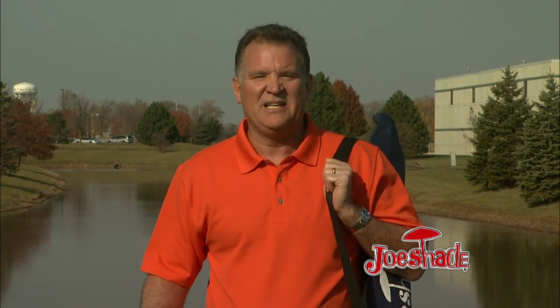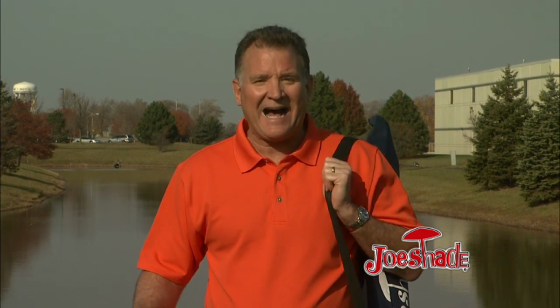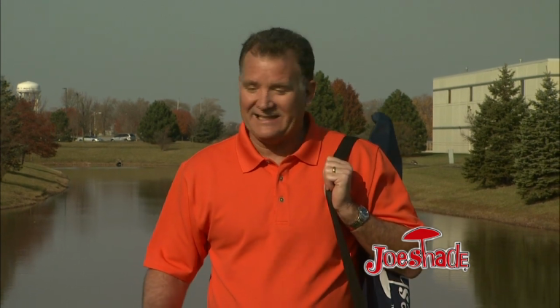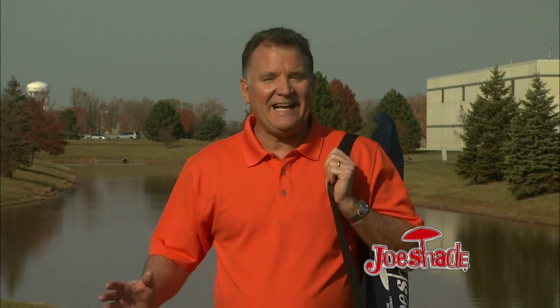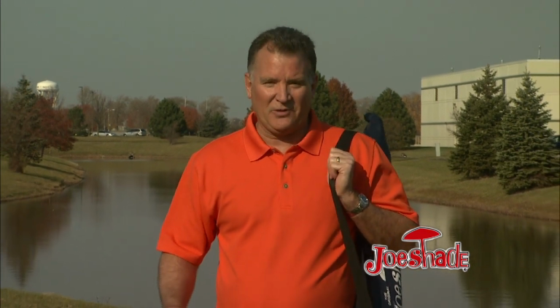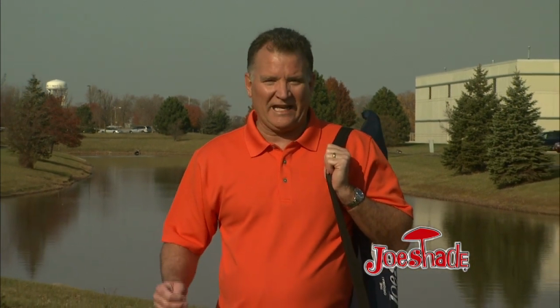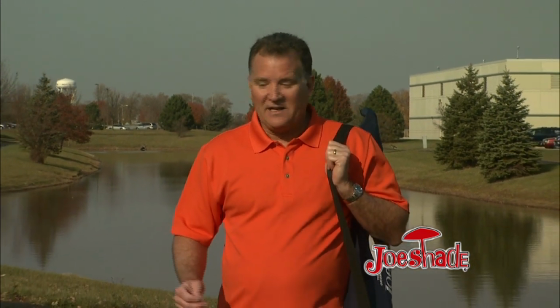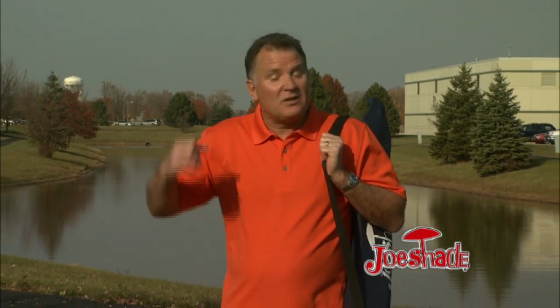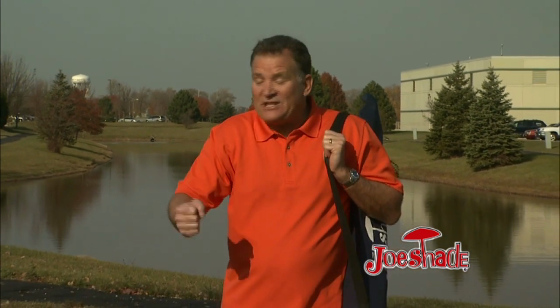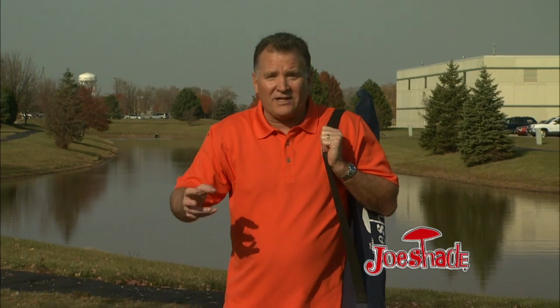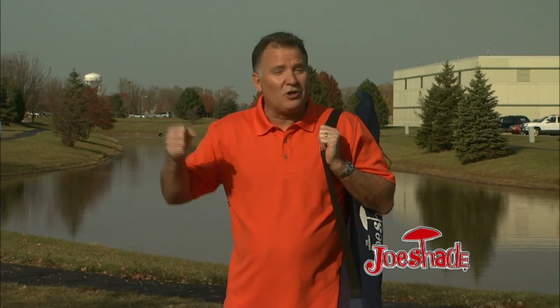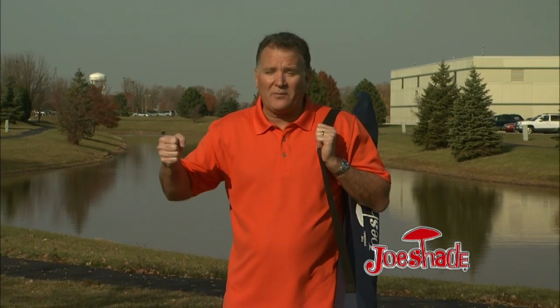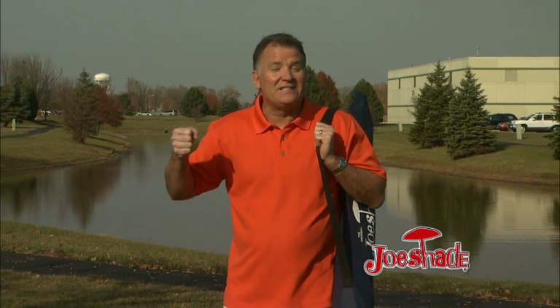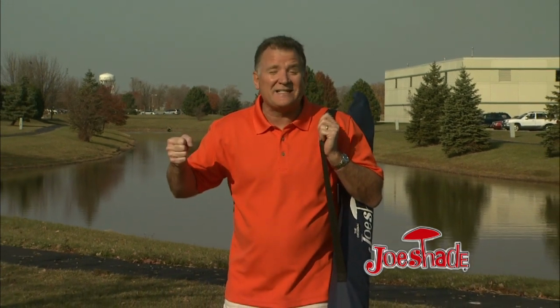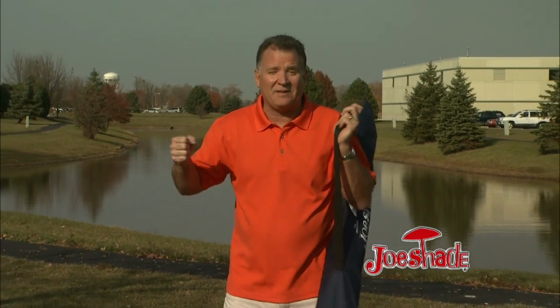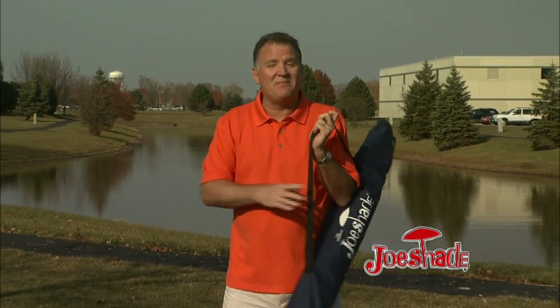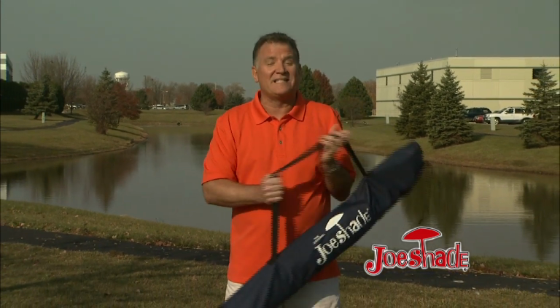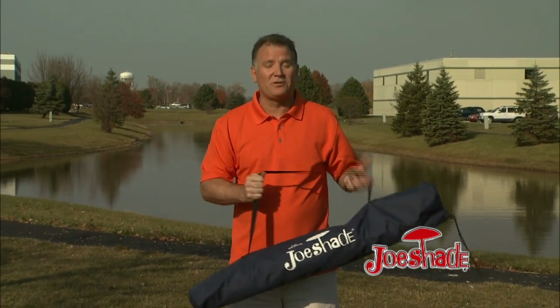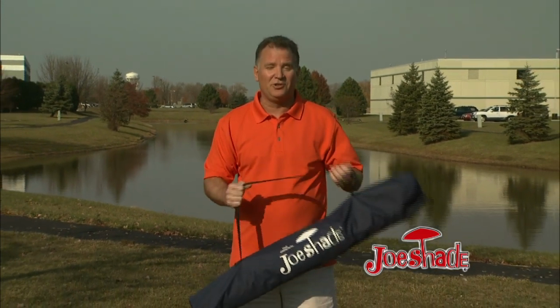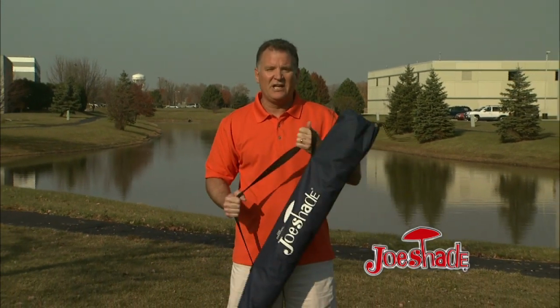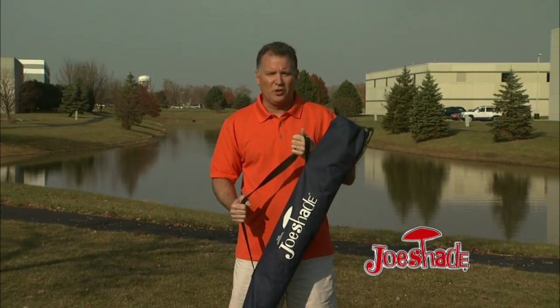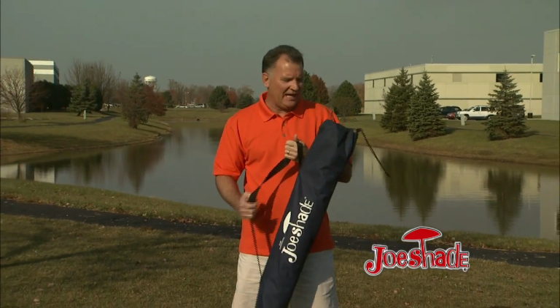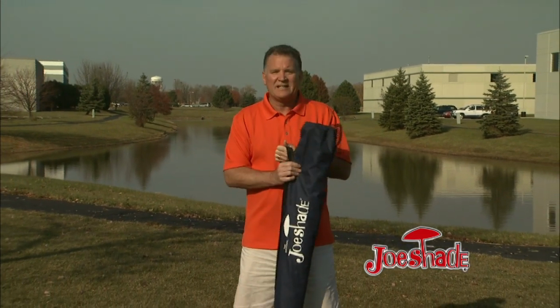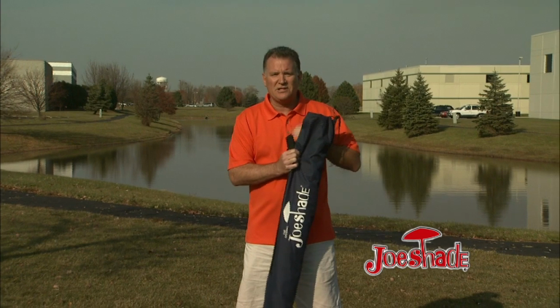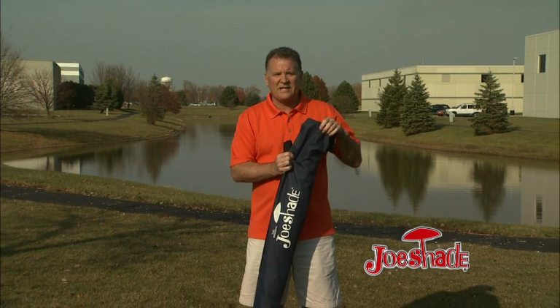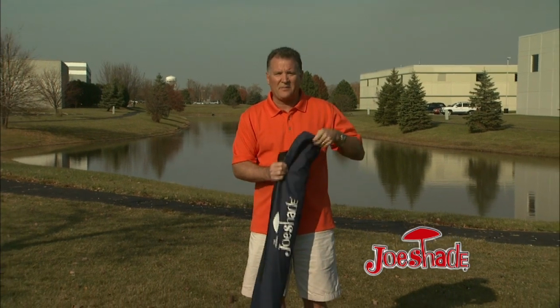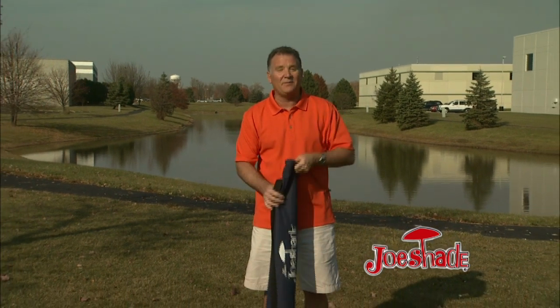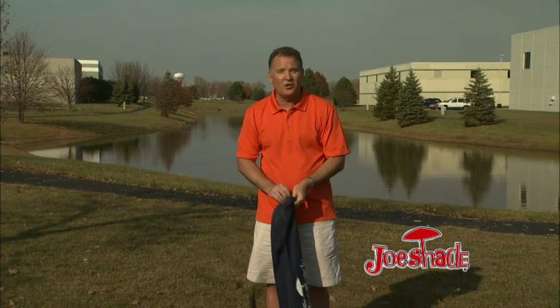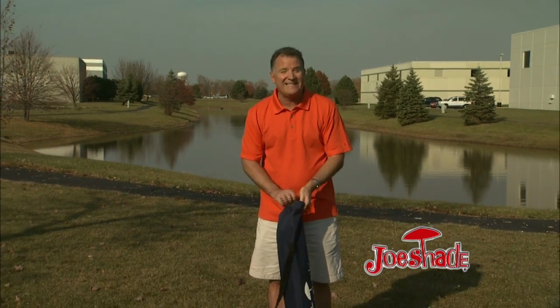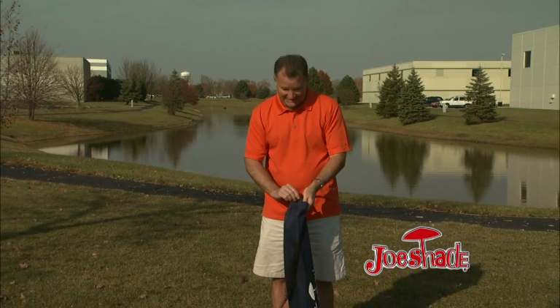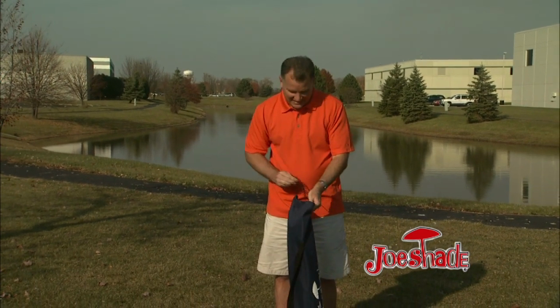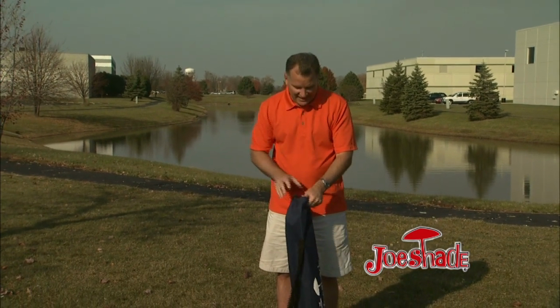It was hot, a 90-degree weekend, and a beach umbrella or golf umbrella just wasn't happening. I came up with a simple solution. Joe Shade comes in its own carrying bag. Let me show you how easy it is to set up.